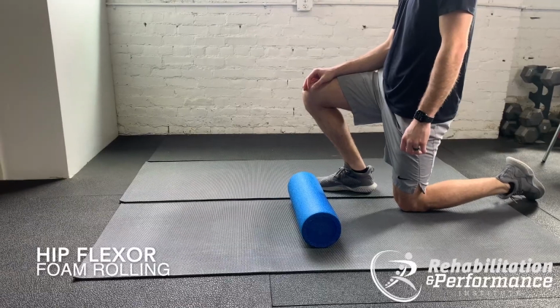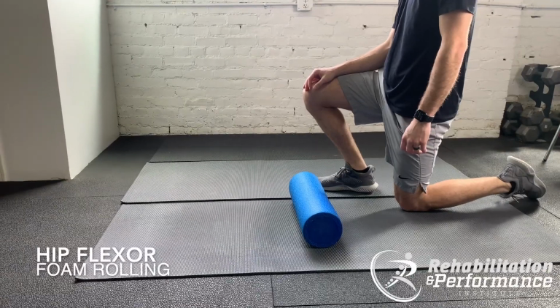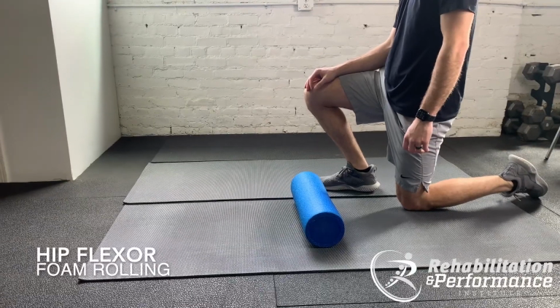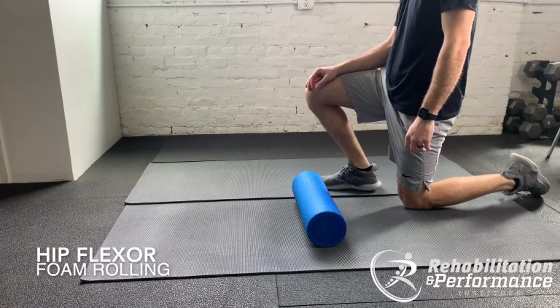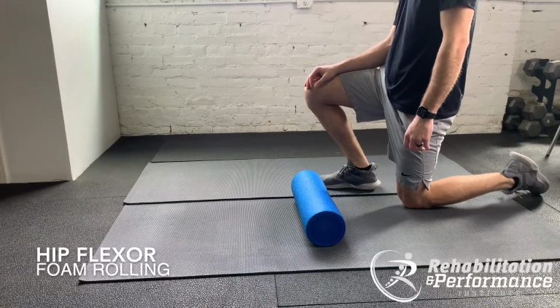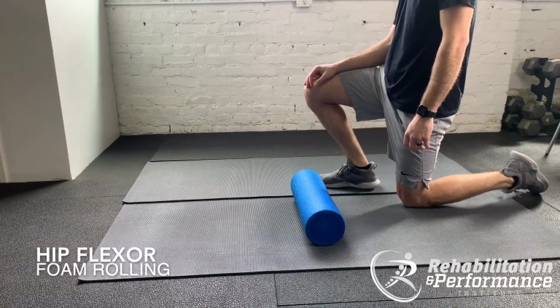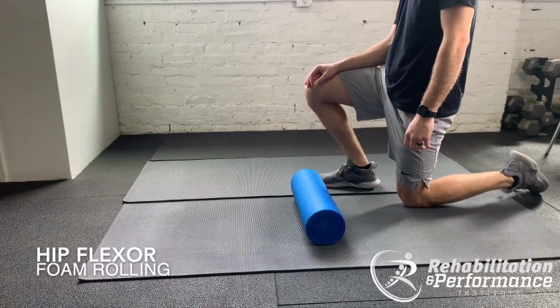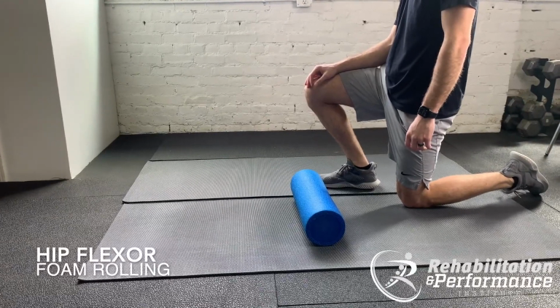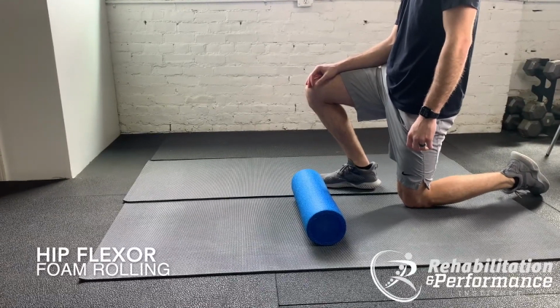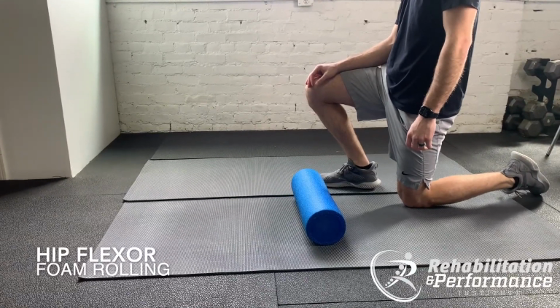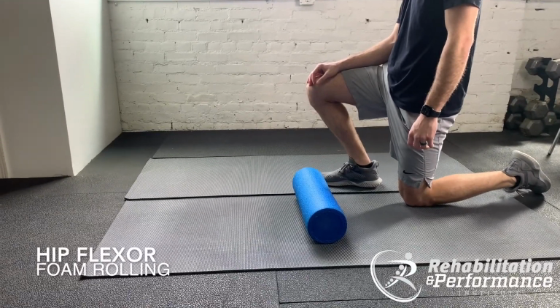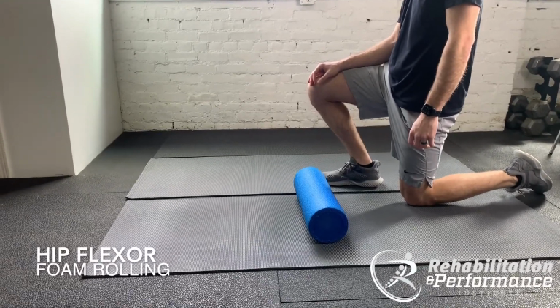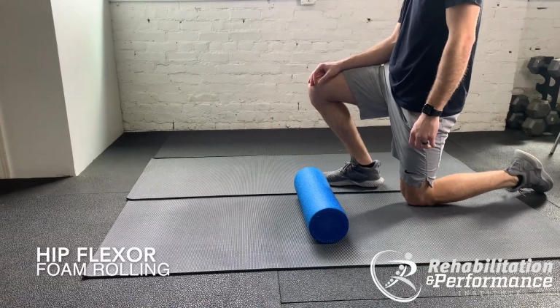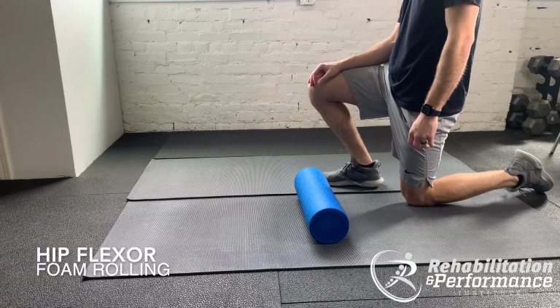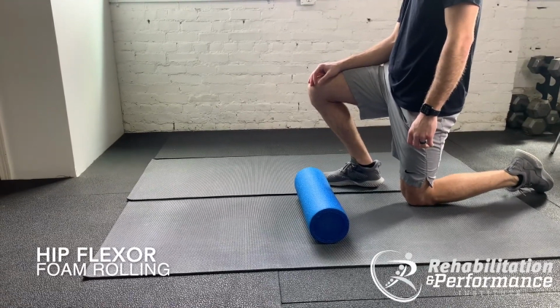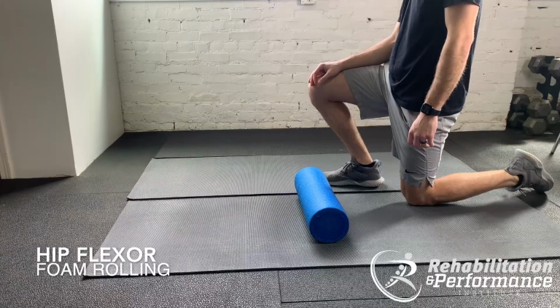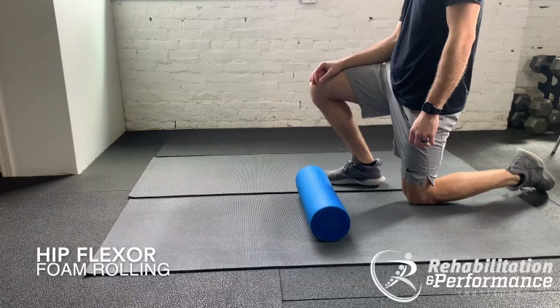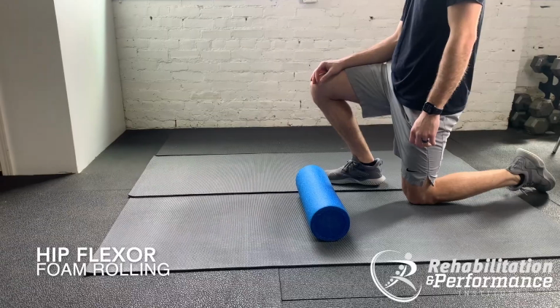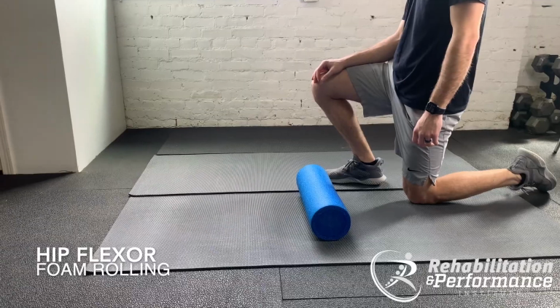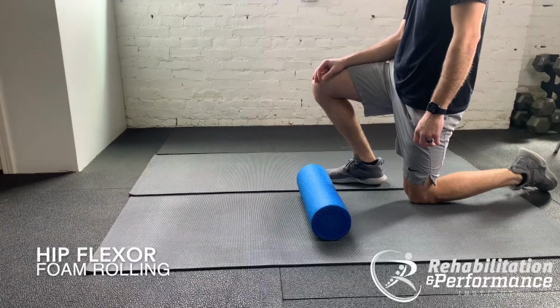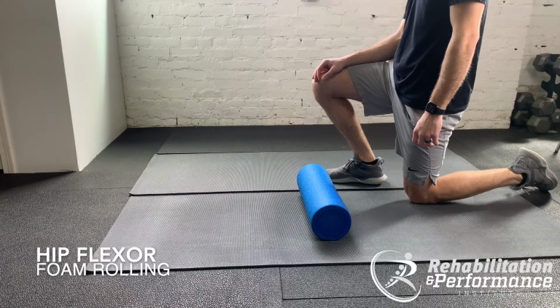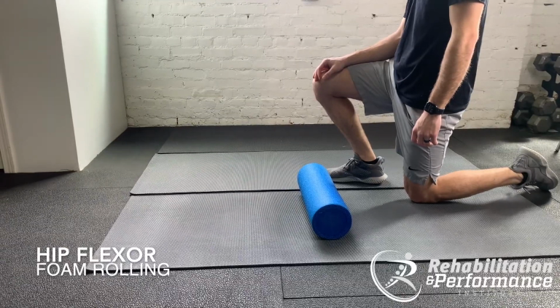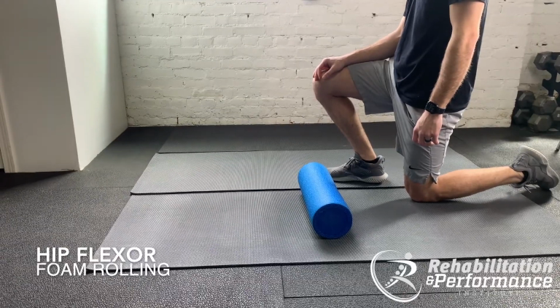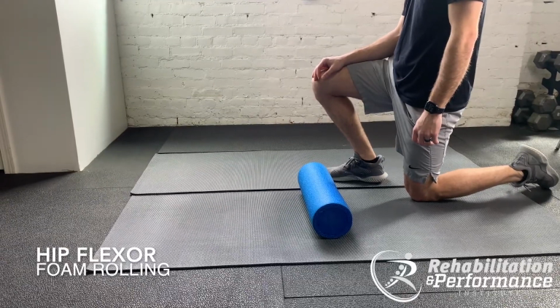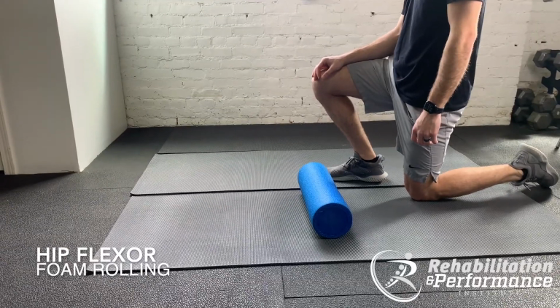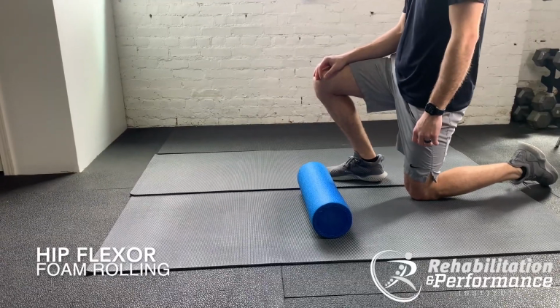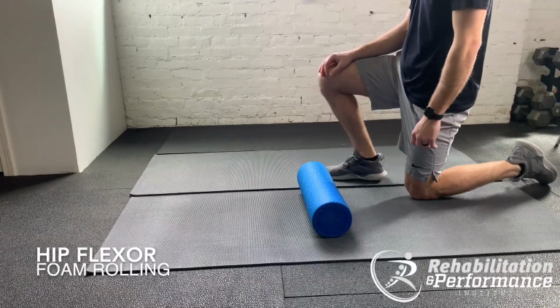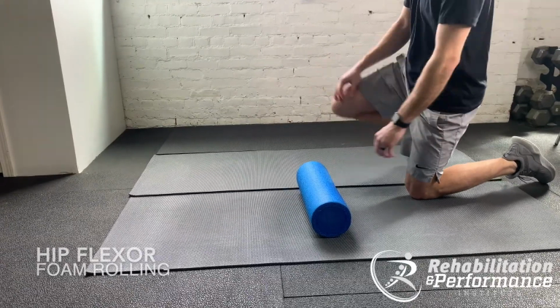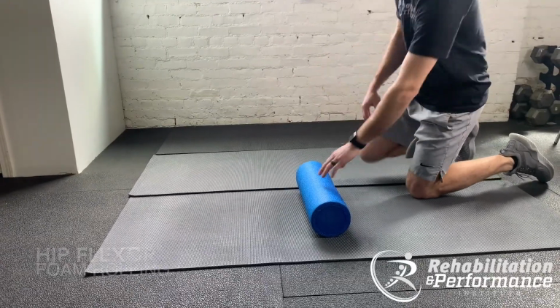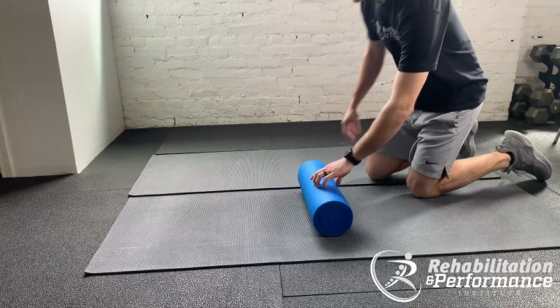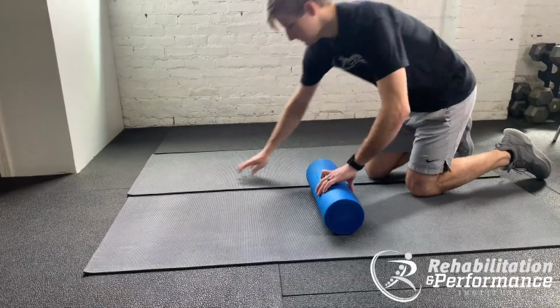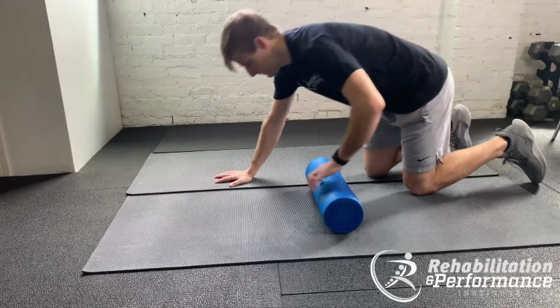This is going to show you how to foam roll the muscles in the front of your hip. So what we're going to have him do is lay down over the foam roller.